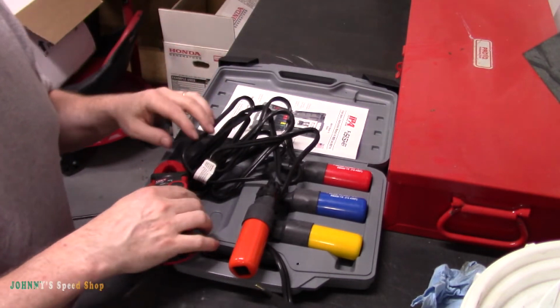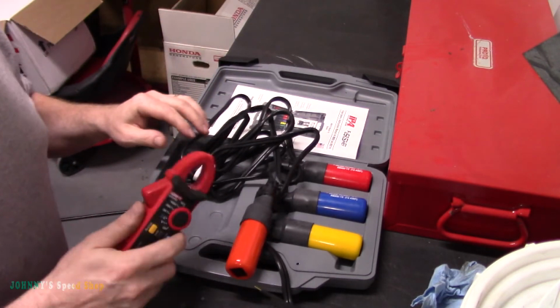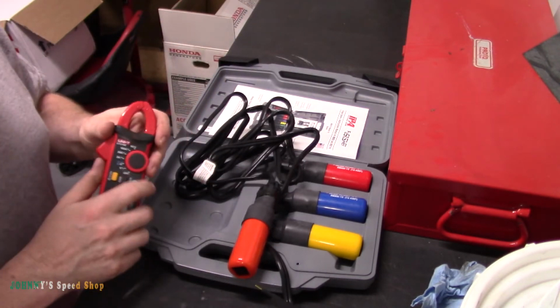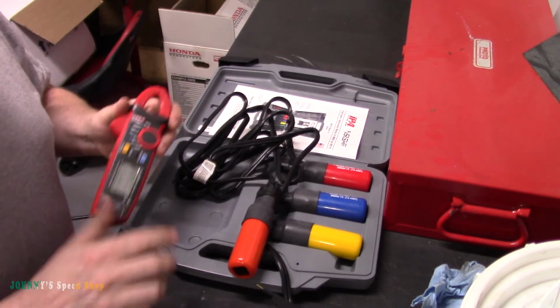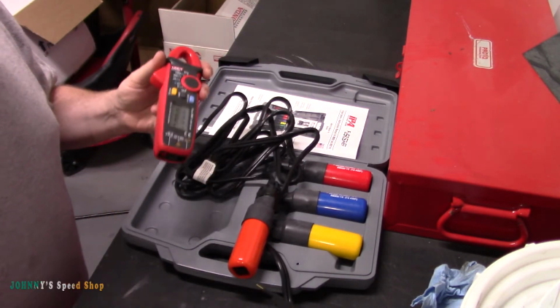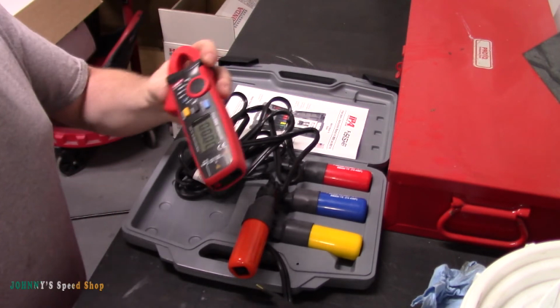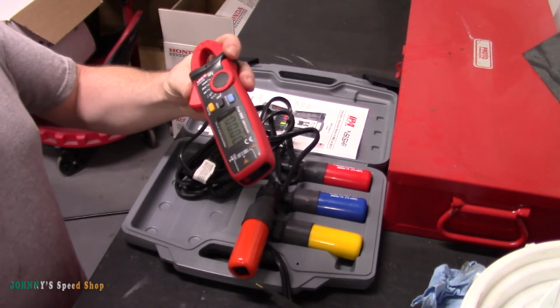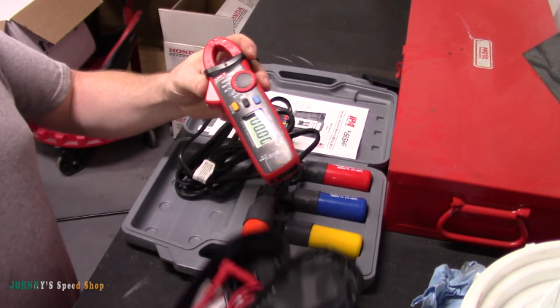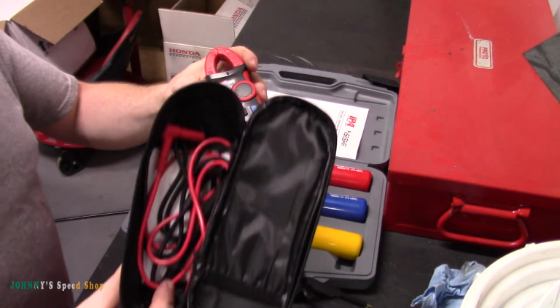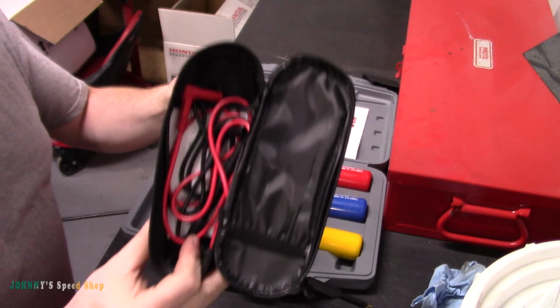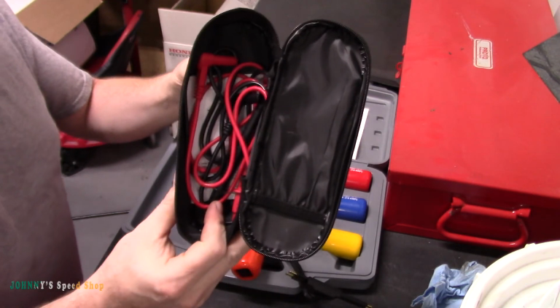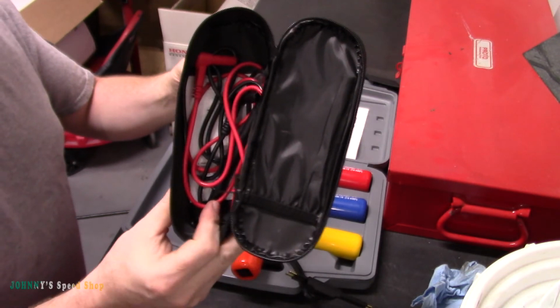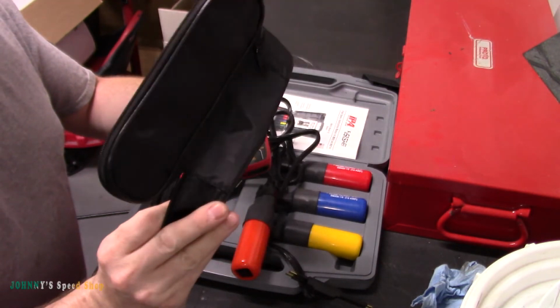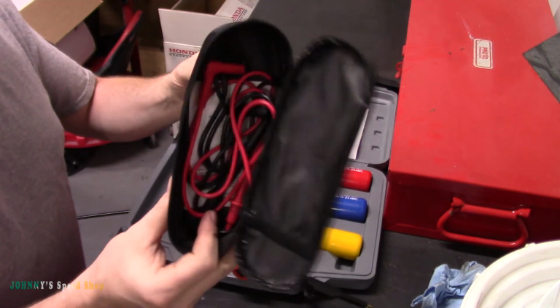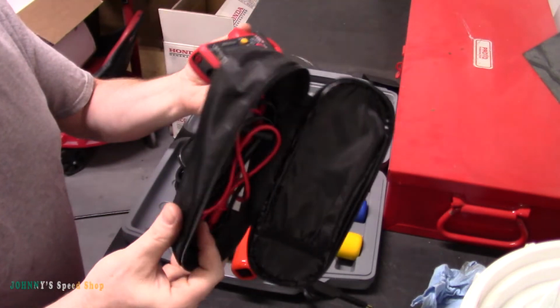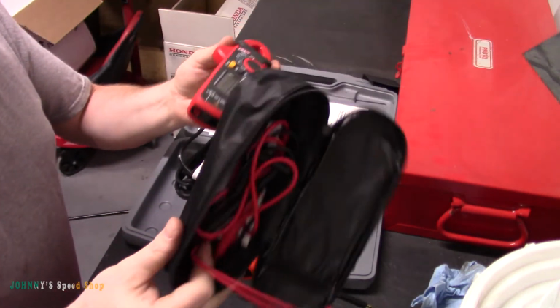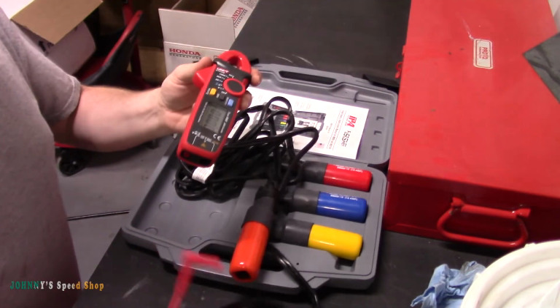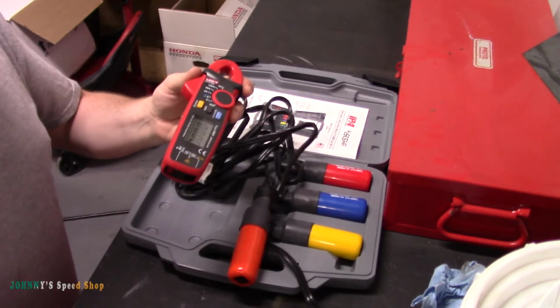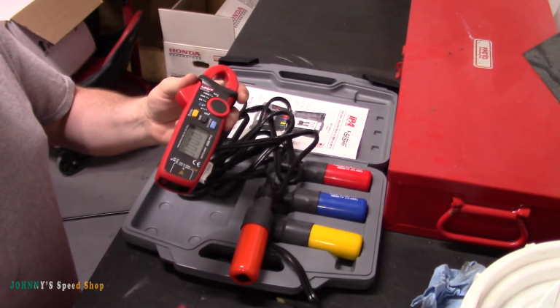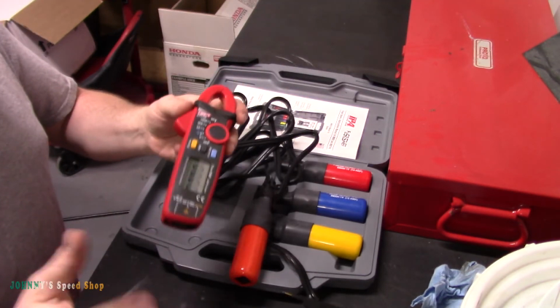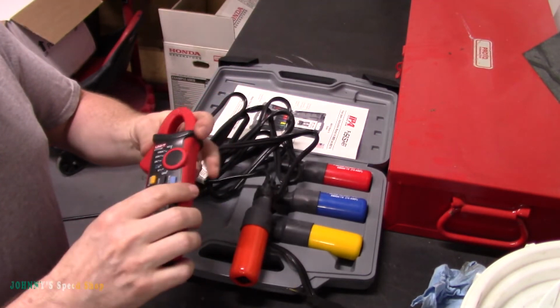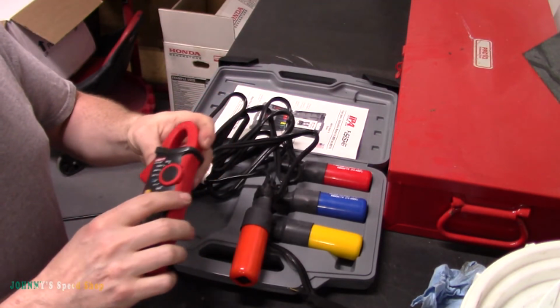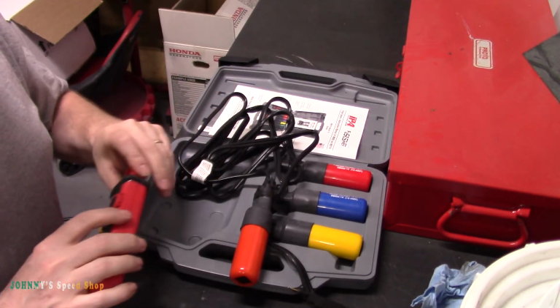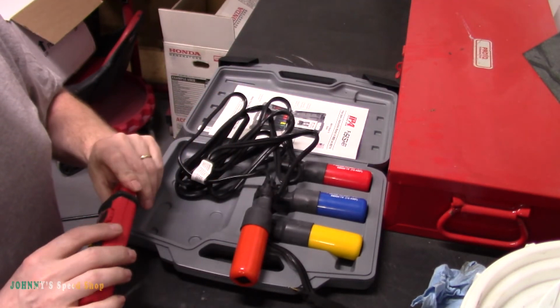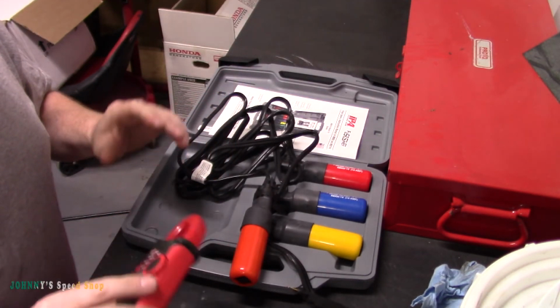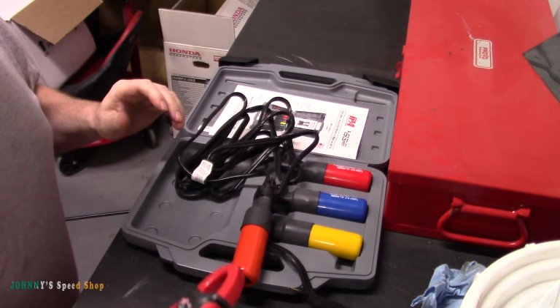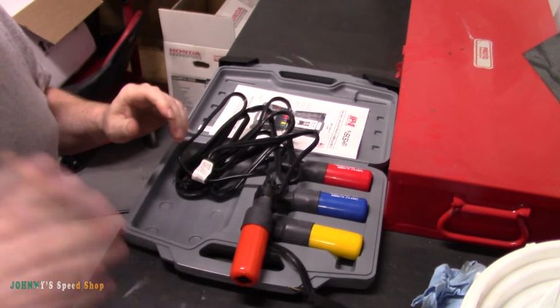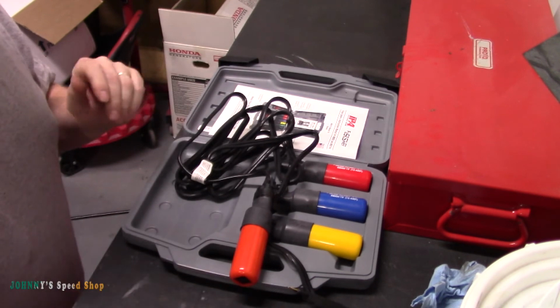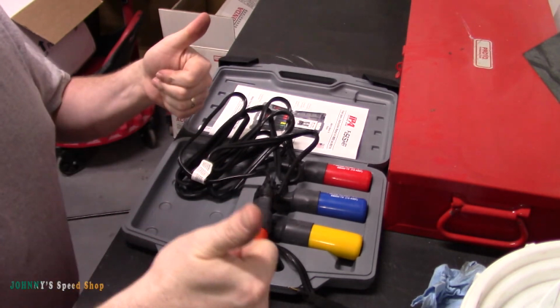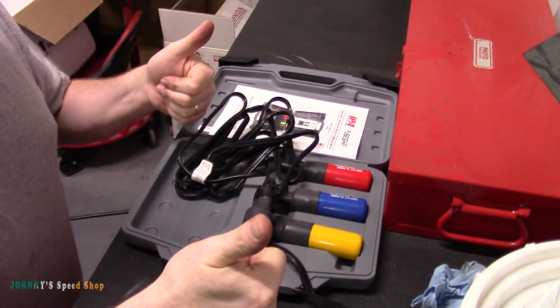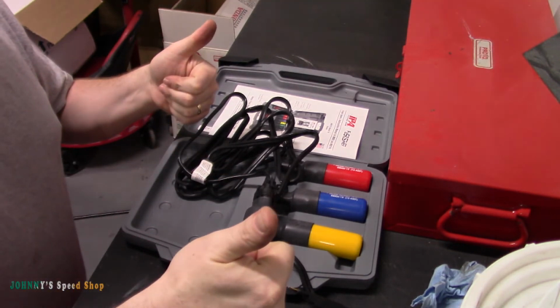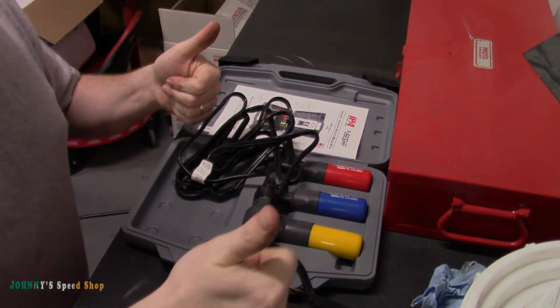The Unity kit comes in a little pouch with leads included. I'll put a link in the description for it. On to the next one.